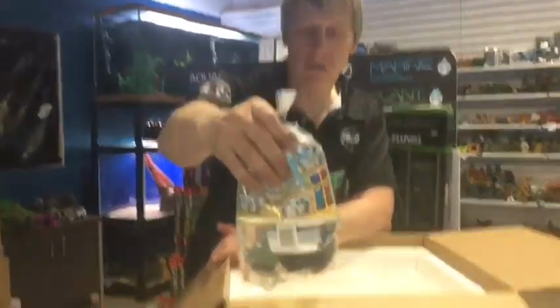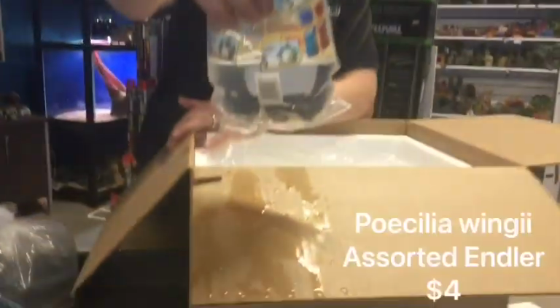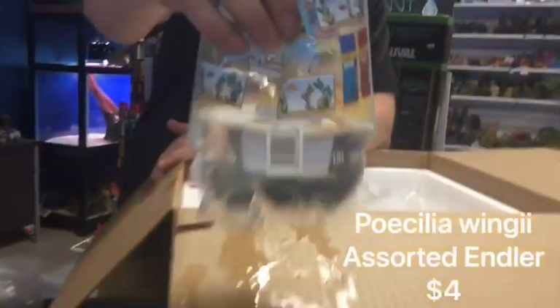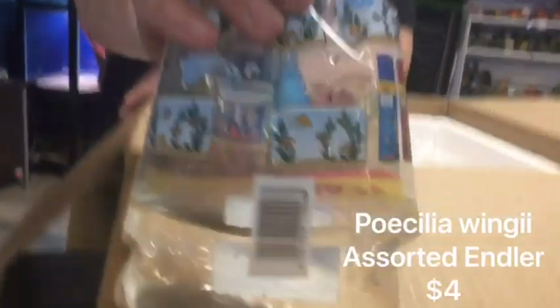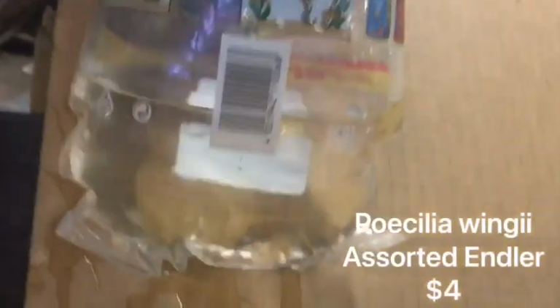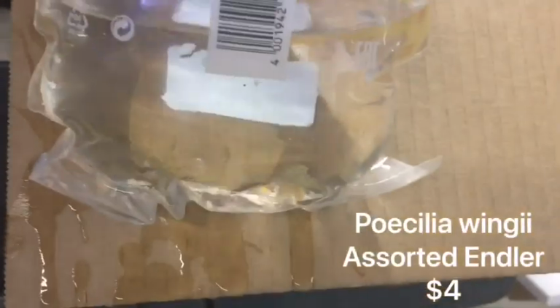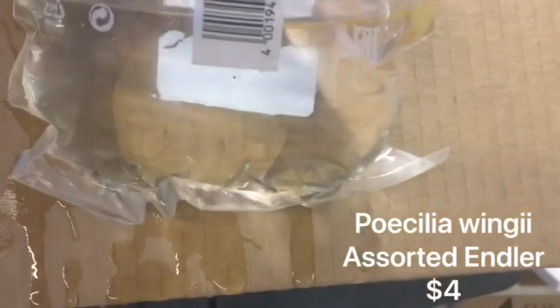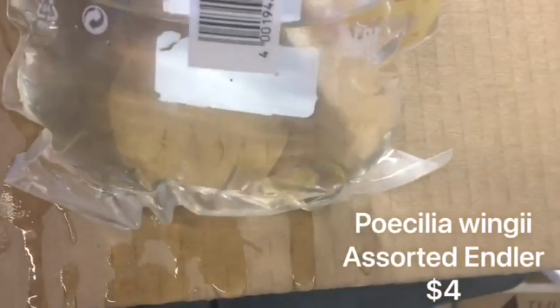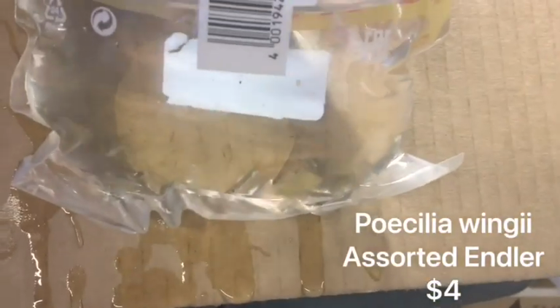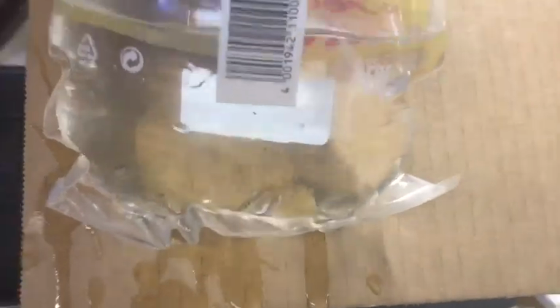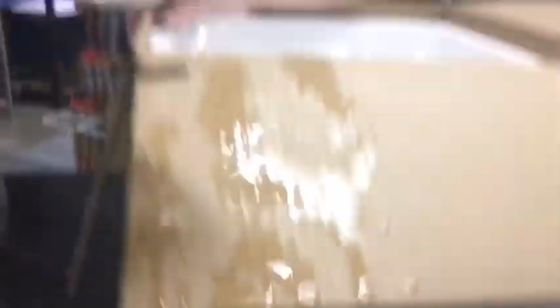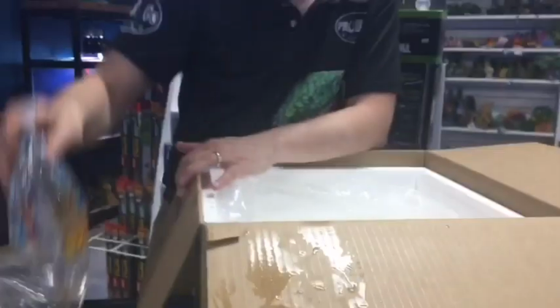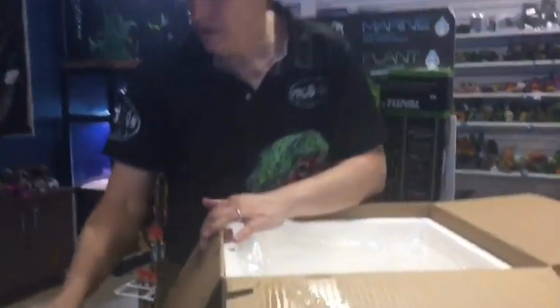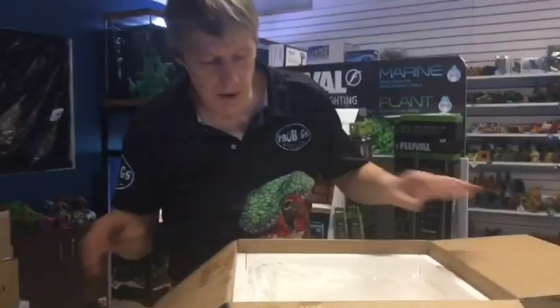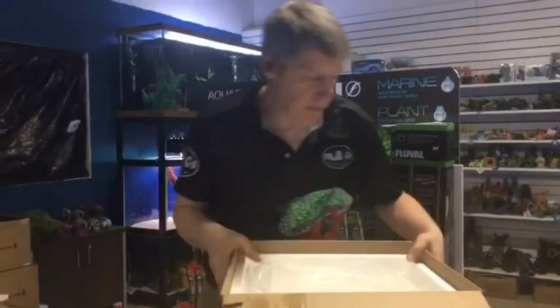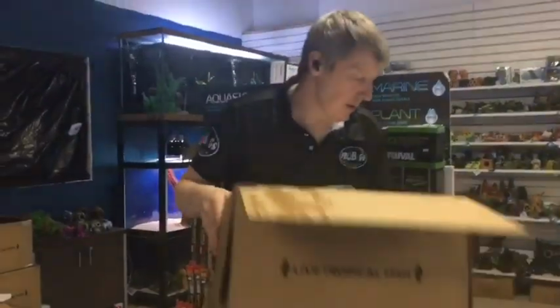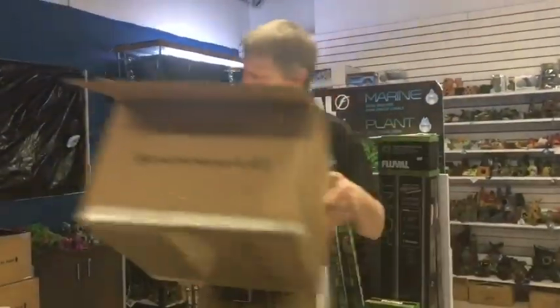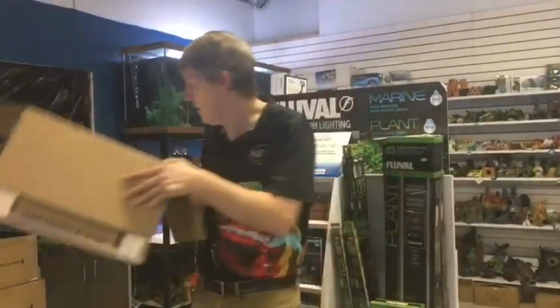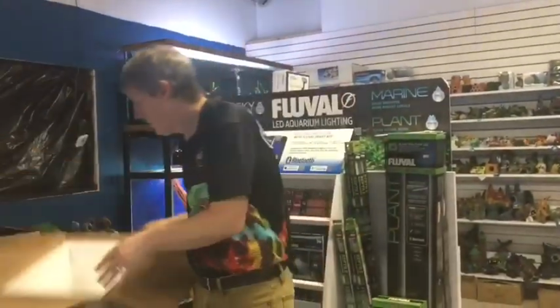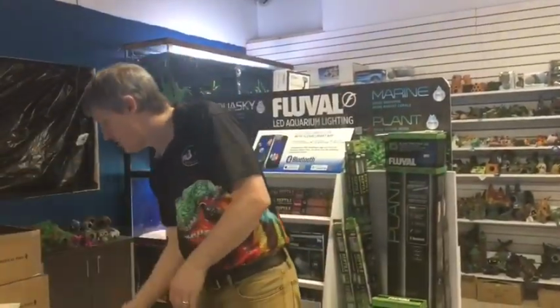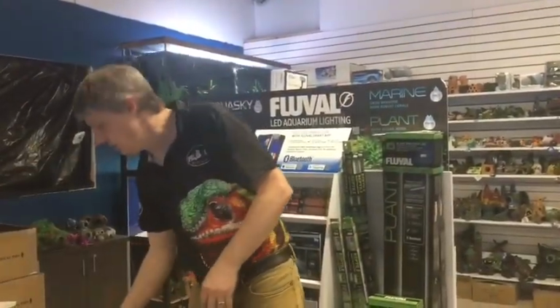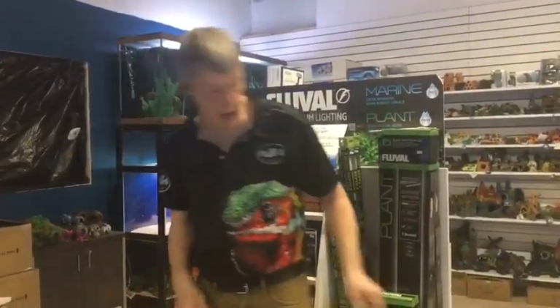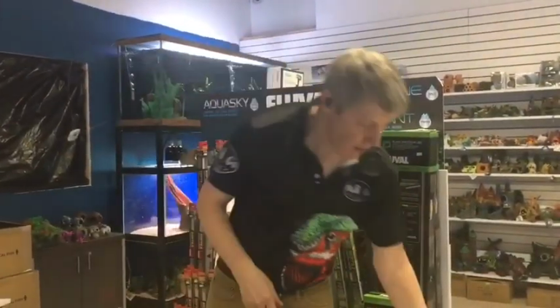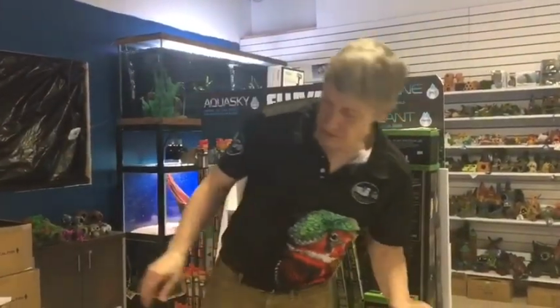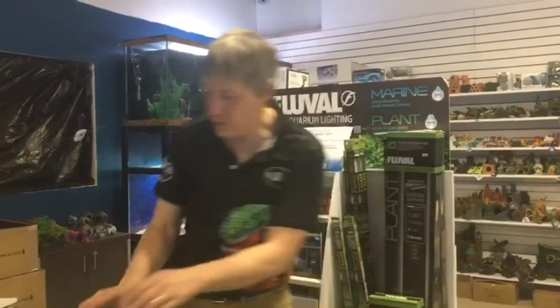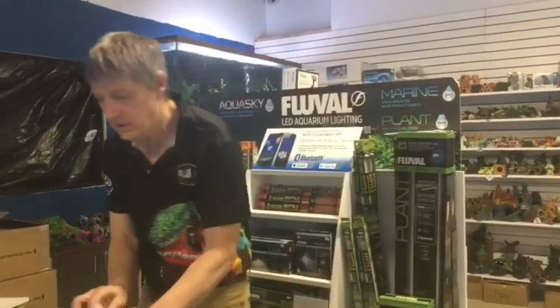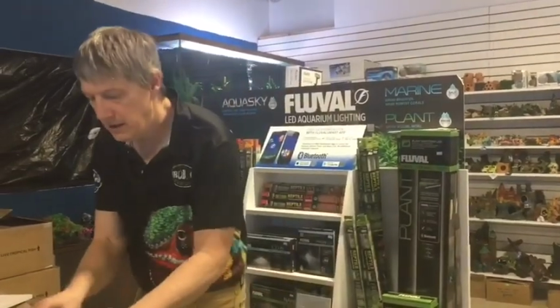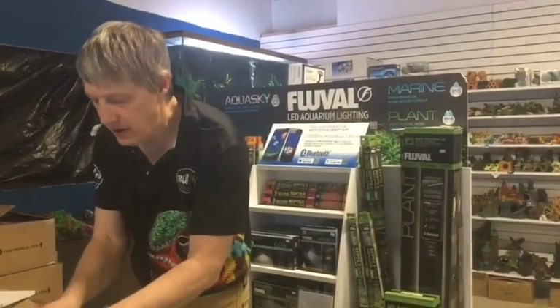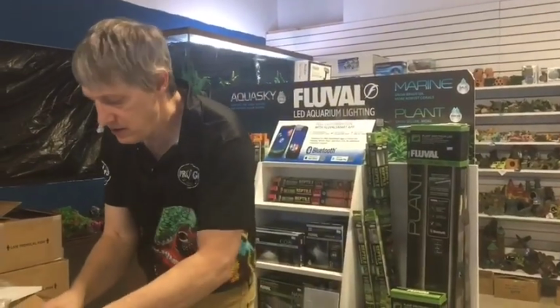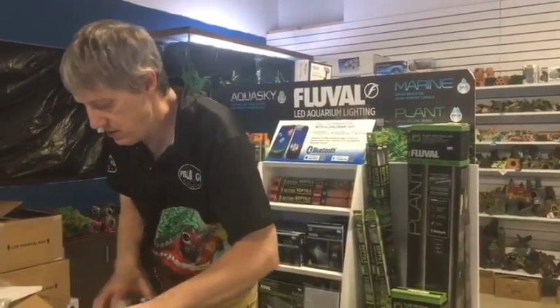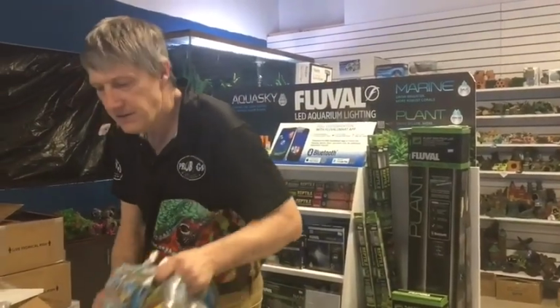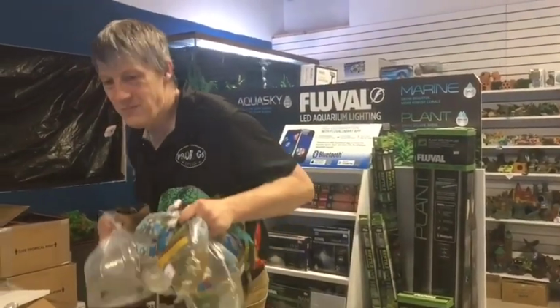These are green snakeskin endlers. Got a couple different batches of endlers this week — we're ramping up on the live bearers and the nano fish, and they just kind of fit both nano and live bearers.